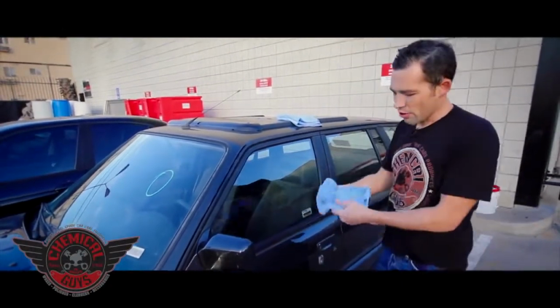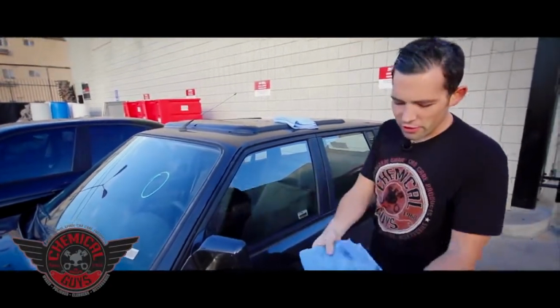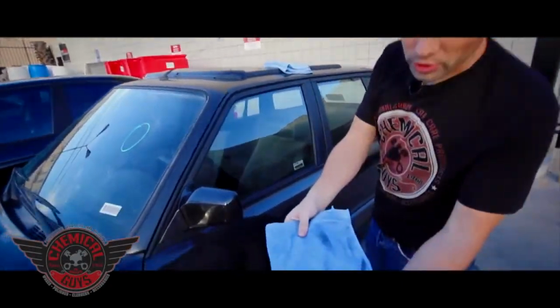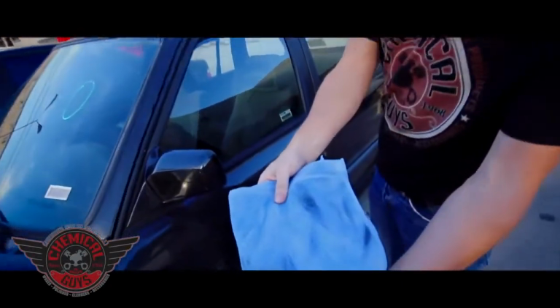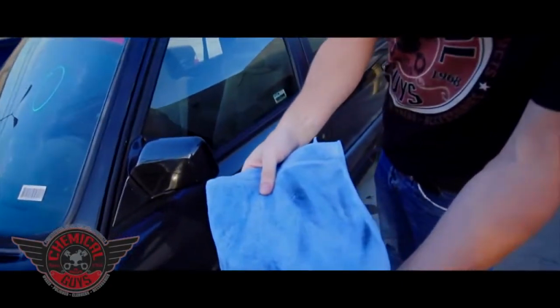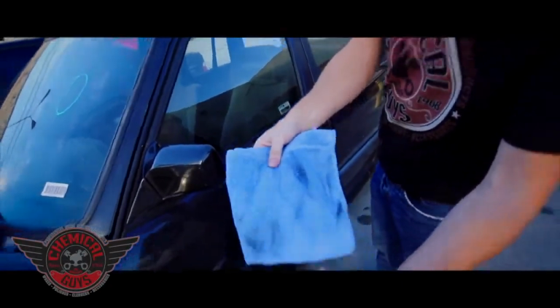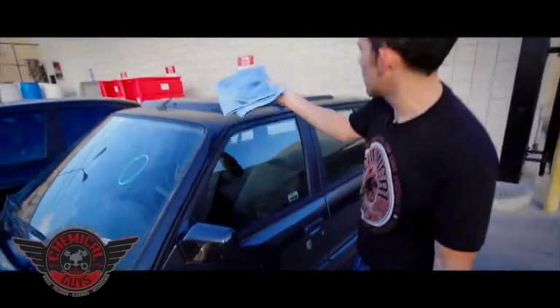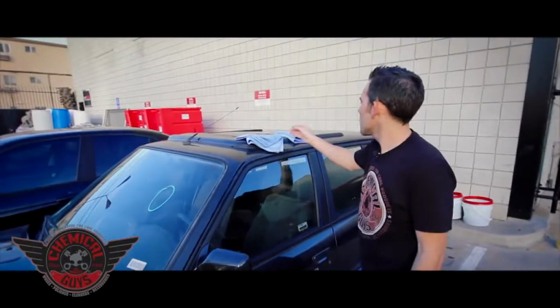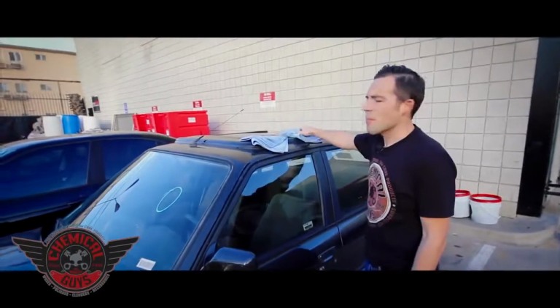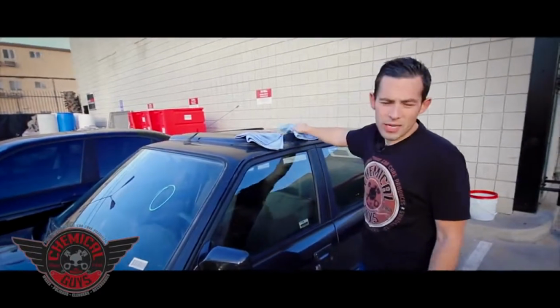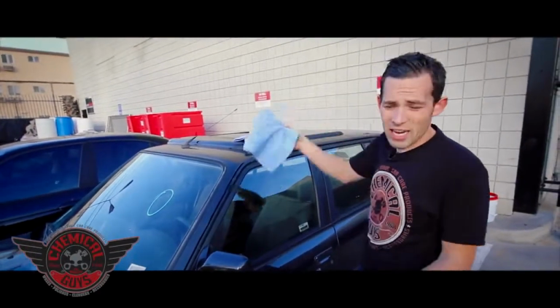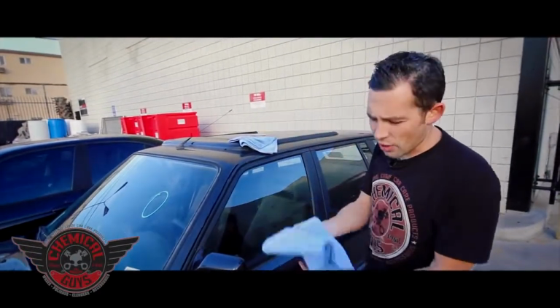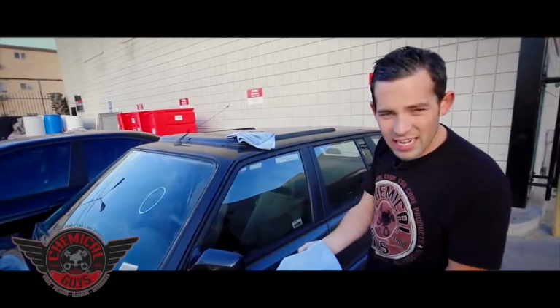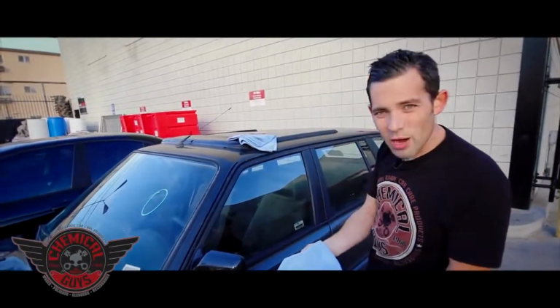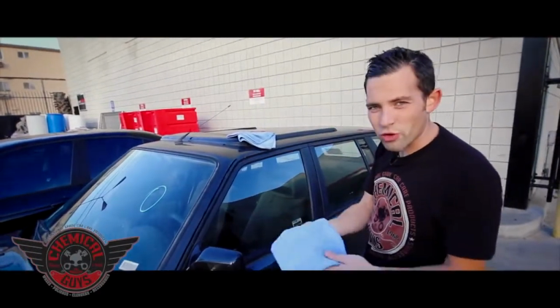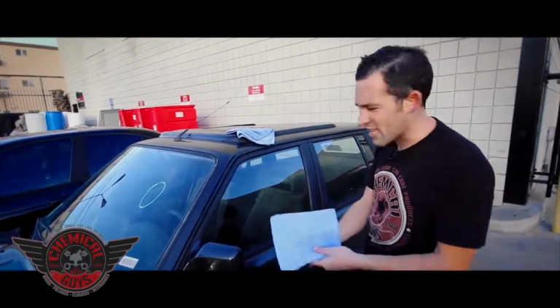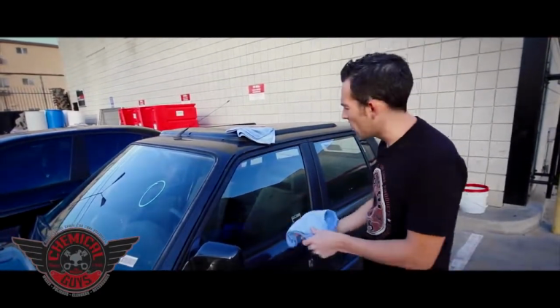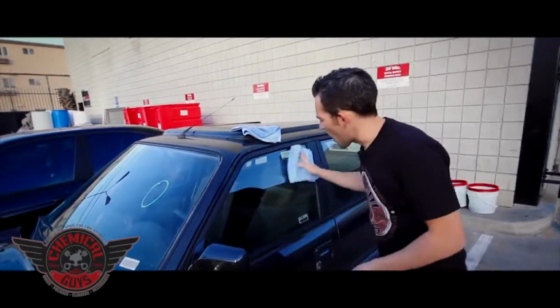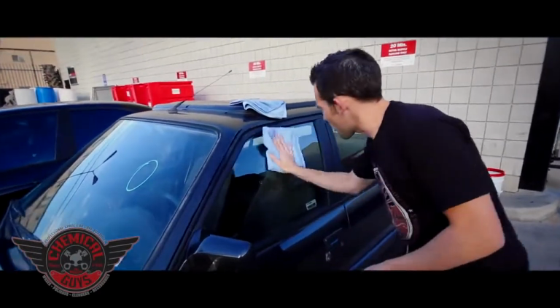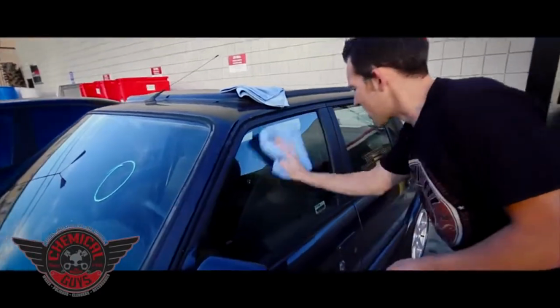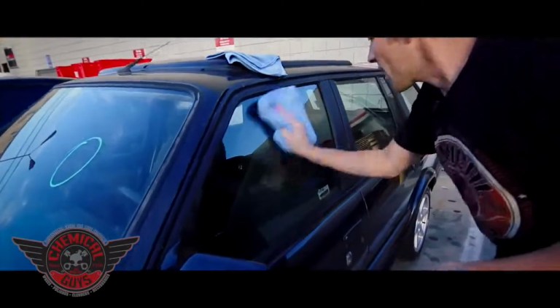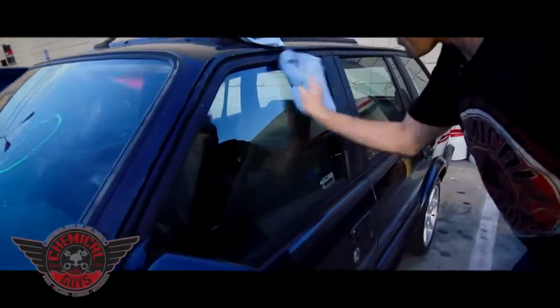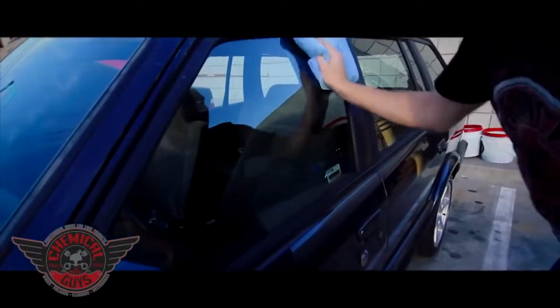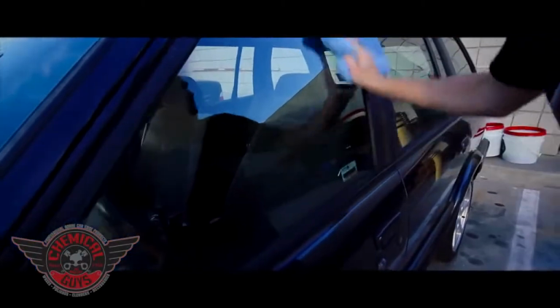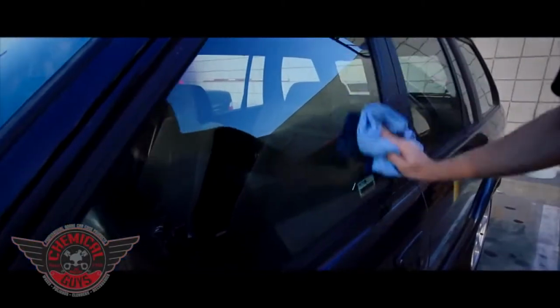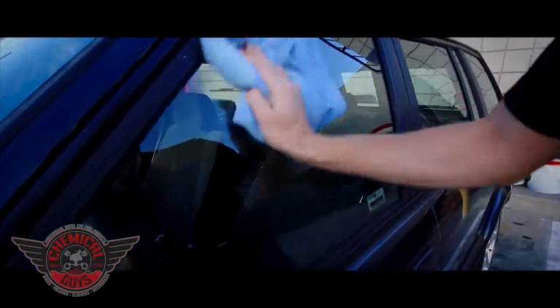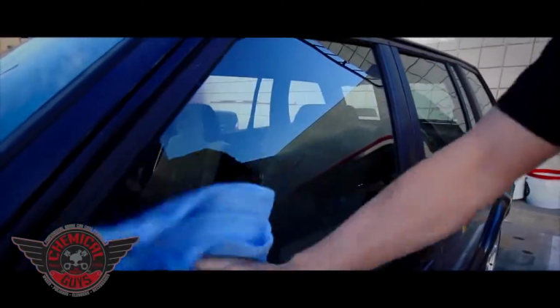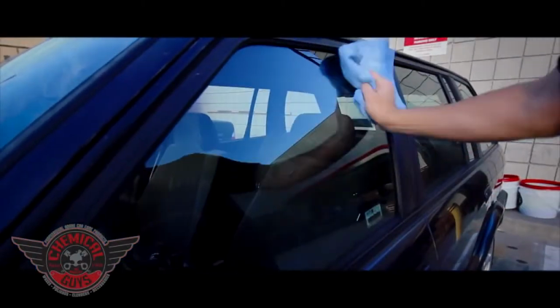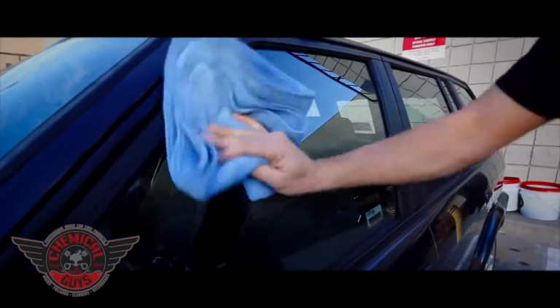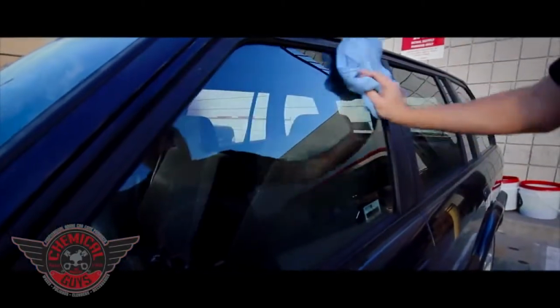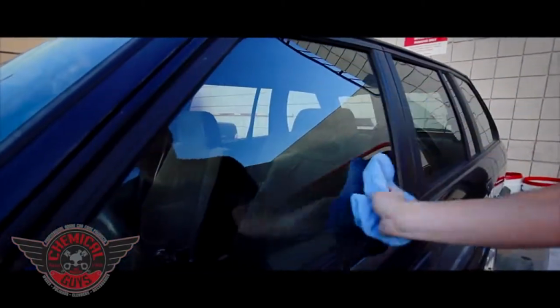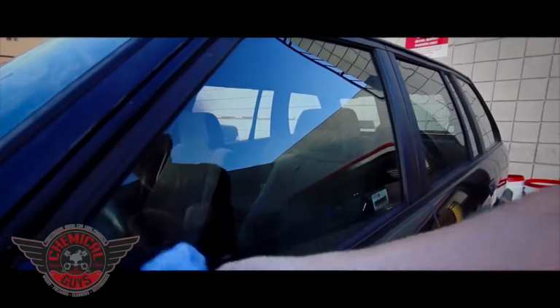Look at all the dirt that we pulled off — we got all that dirt right off the window. Now I'm going to go to our secondary towel. Our secondary towel is called a drying towel. I'm going to take my drying towel and buff off any streaks off the window. Now we have a streak-free shine.